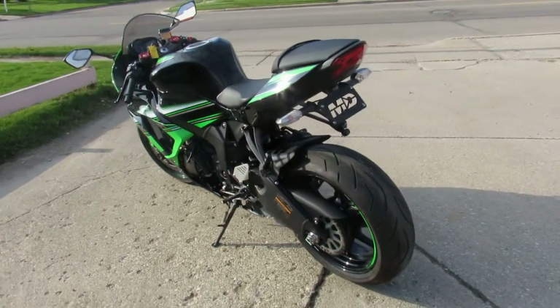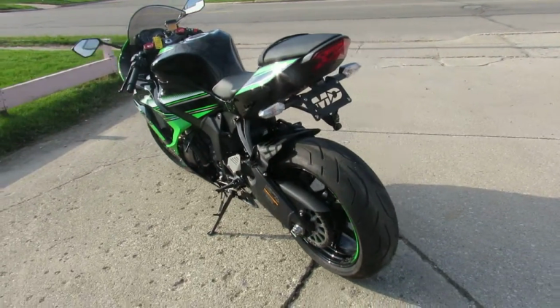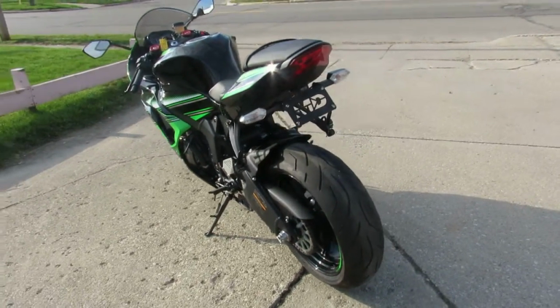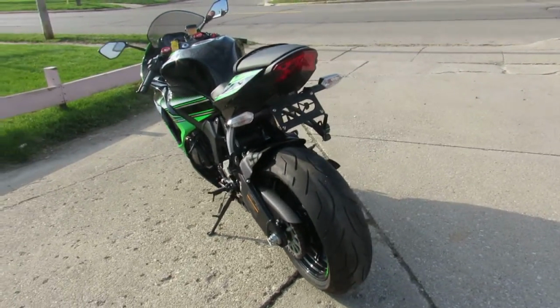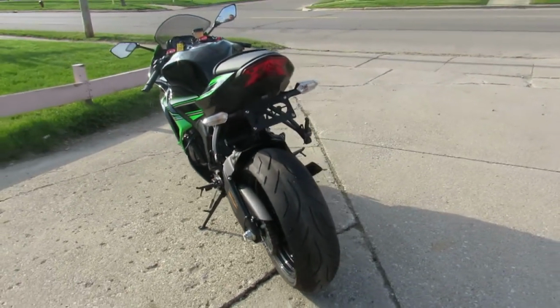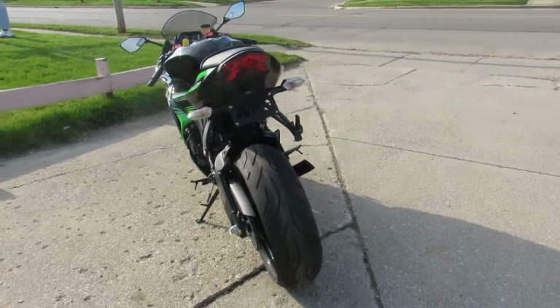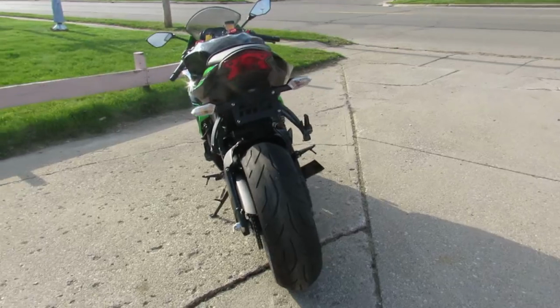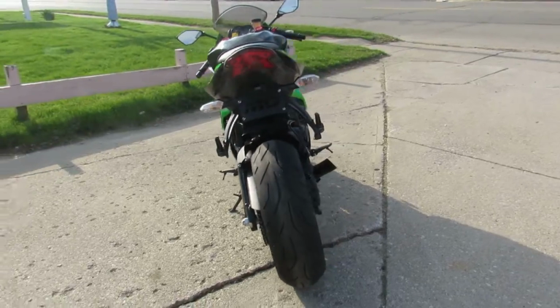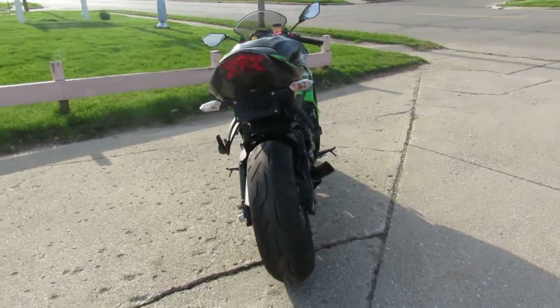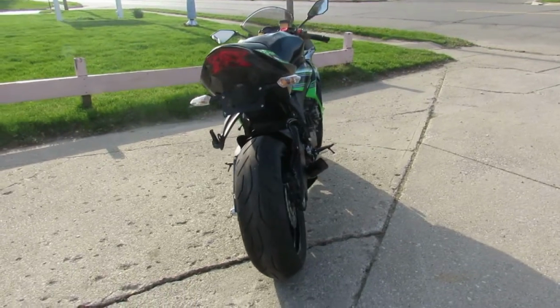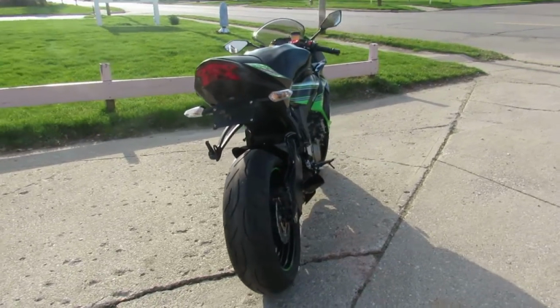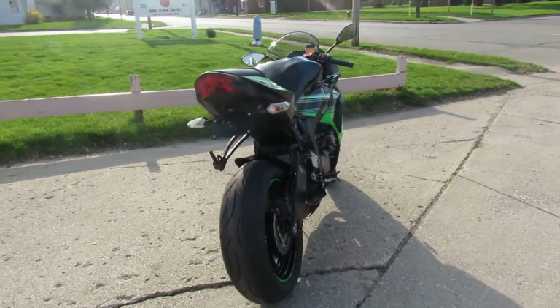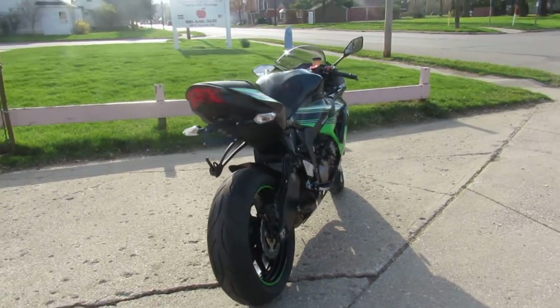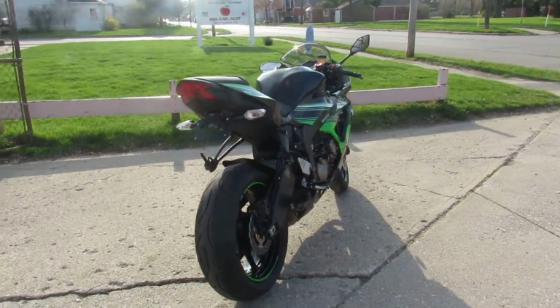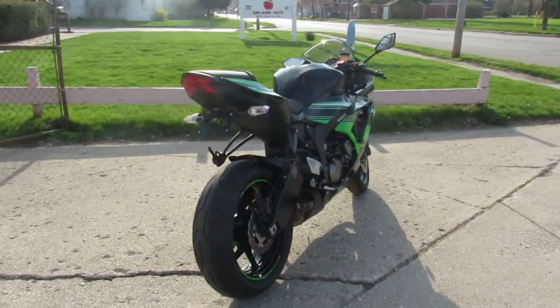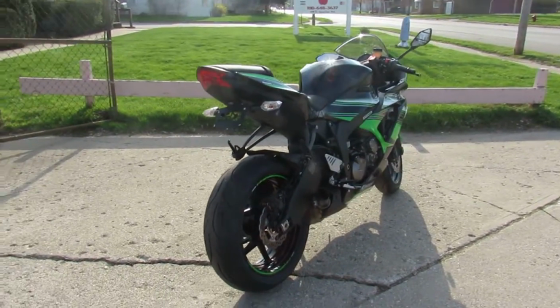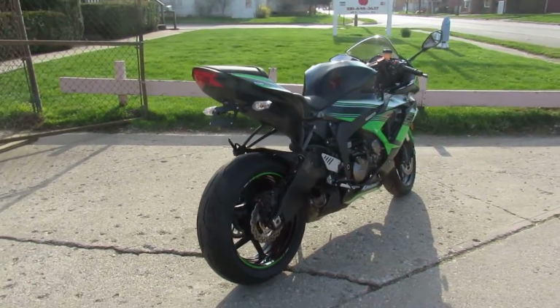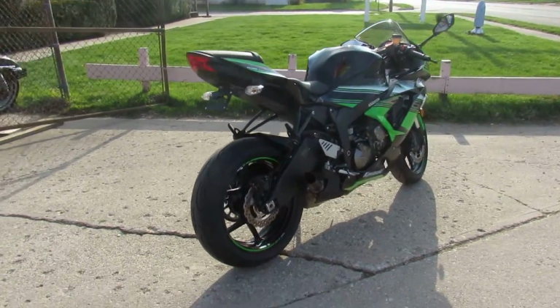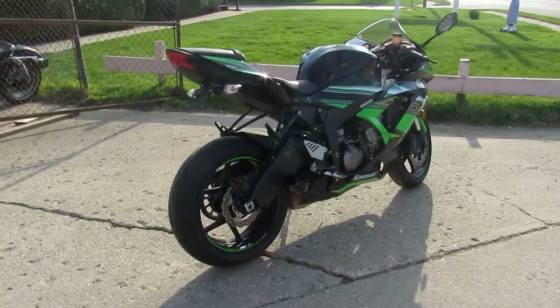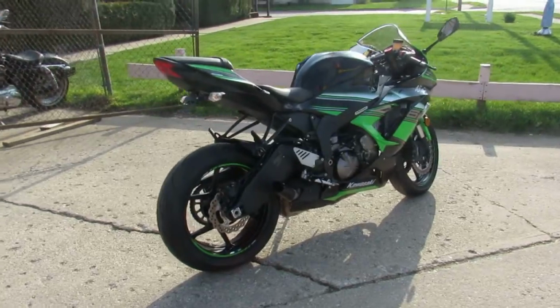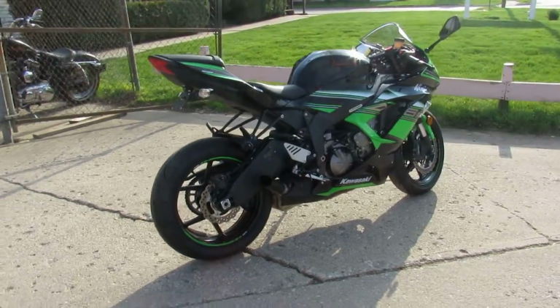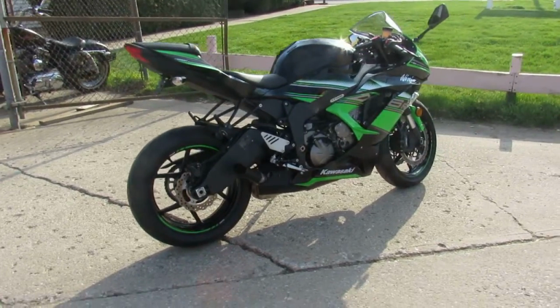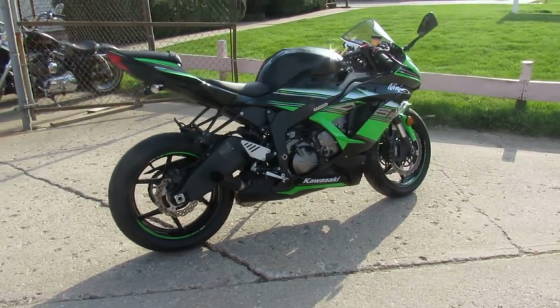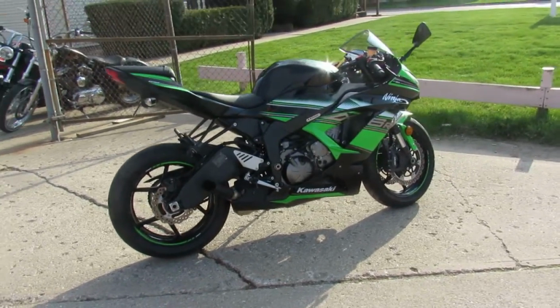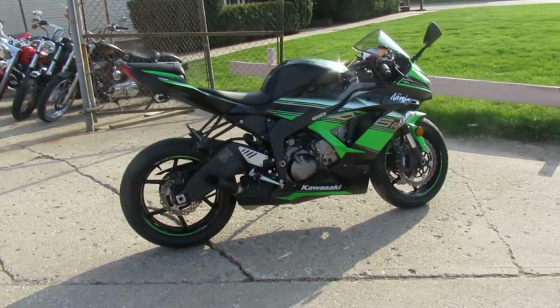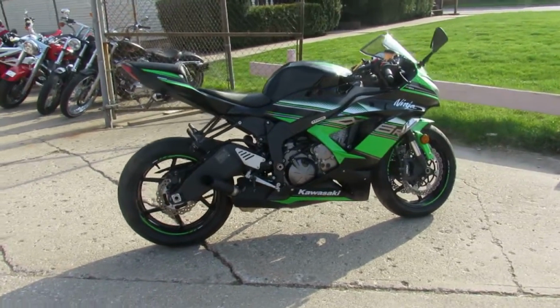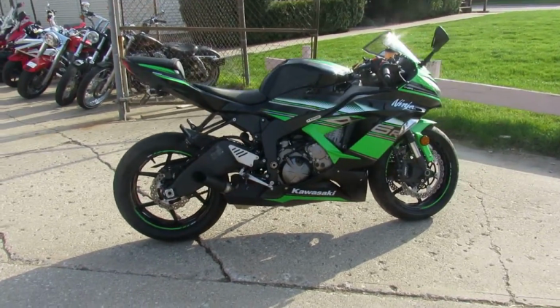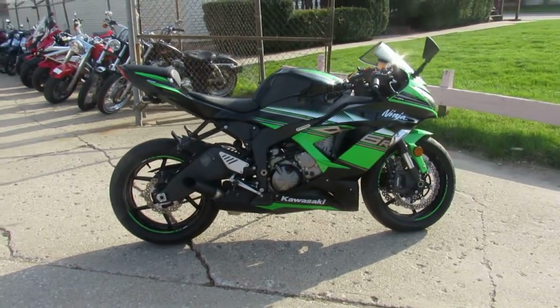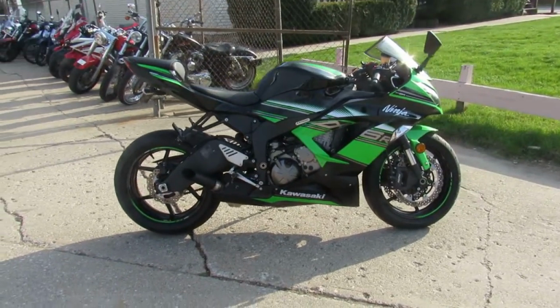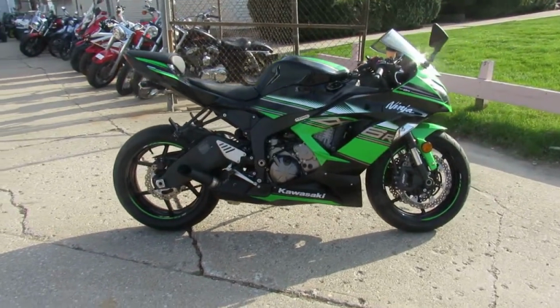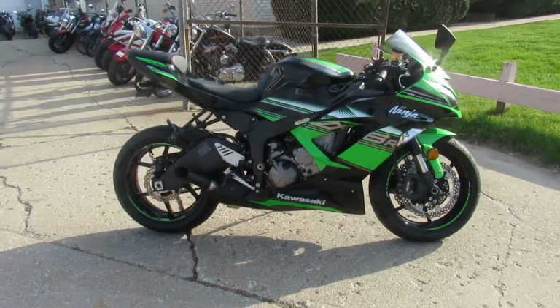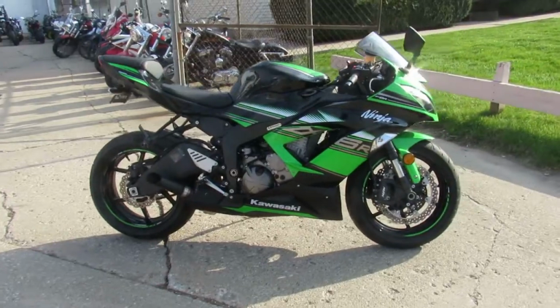We've got this thing priced at $9,499 — can't go wrong. 2016, 468 miles. It's Approval Powersports. We've got over 600 used bikes, guaranteed financing, out-of-state financing, nationwide shipping. Call today and you can ride today.